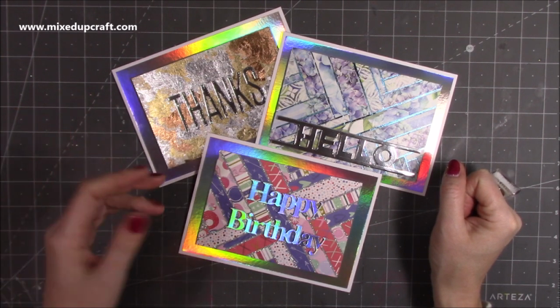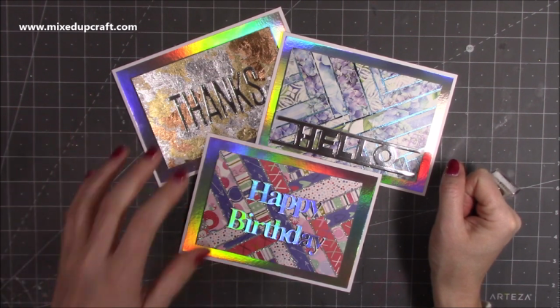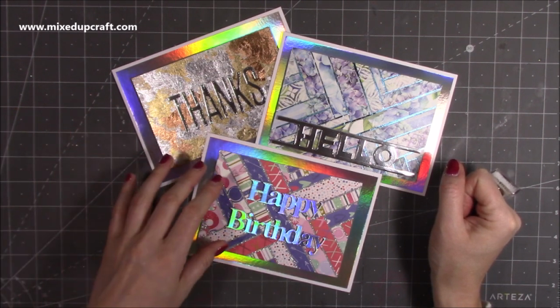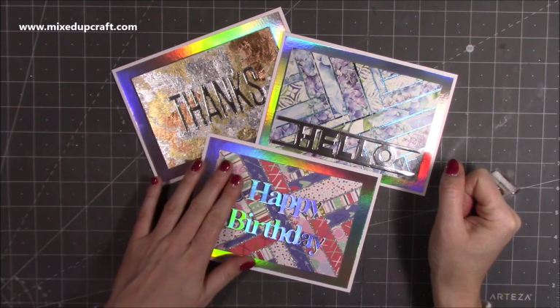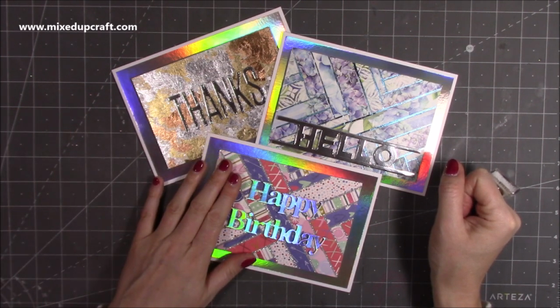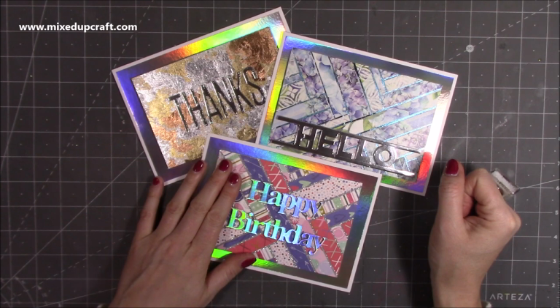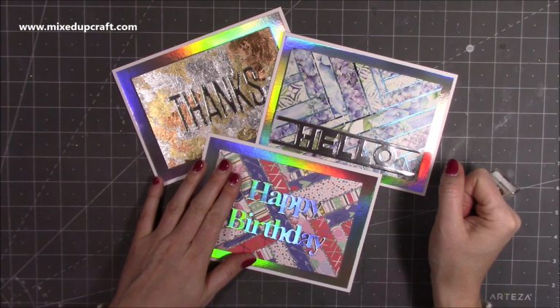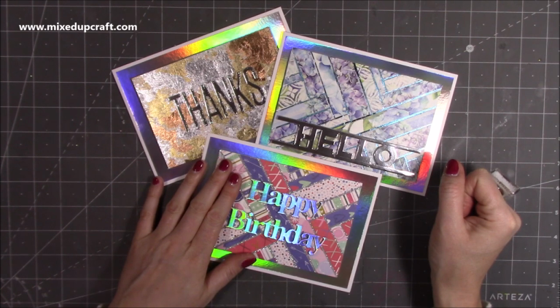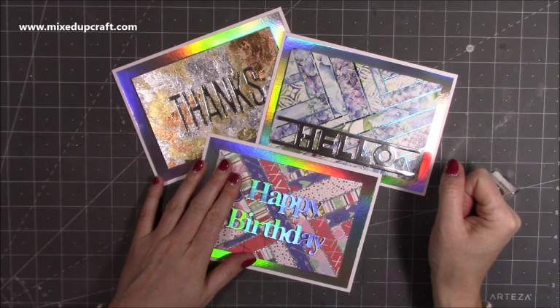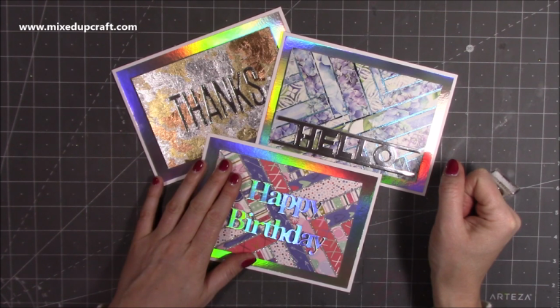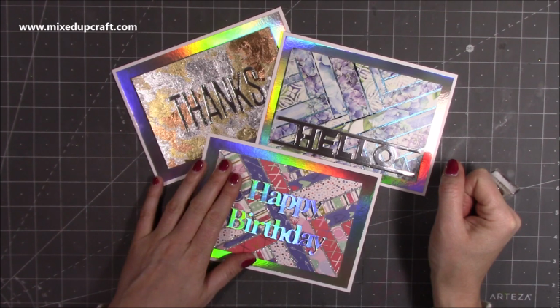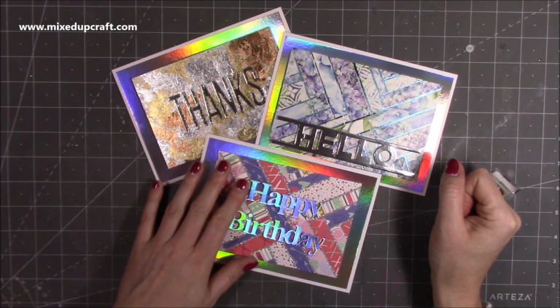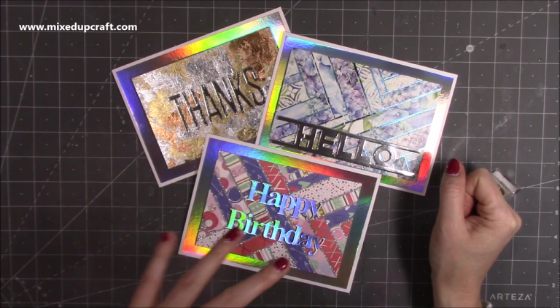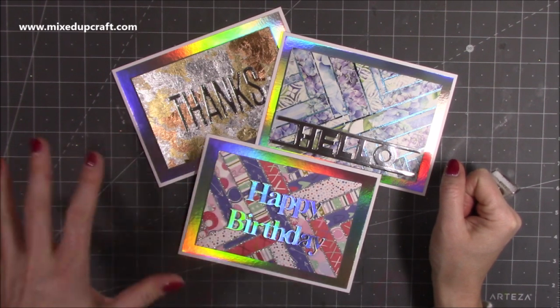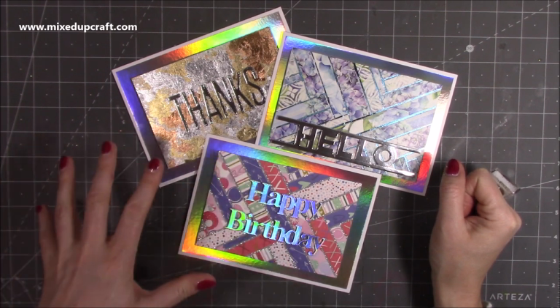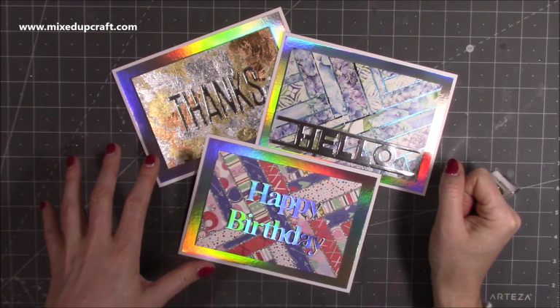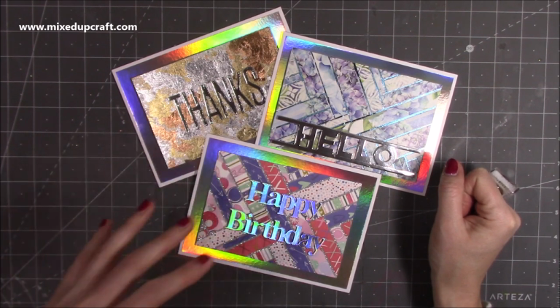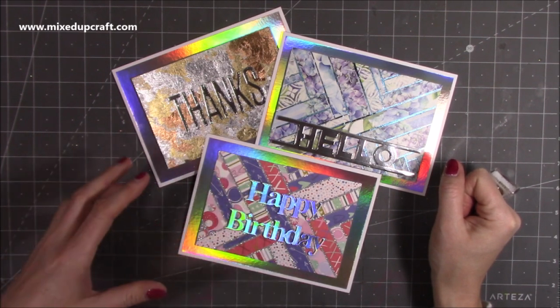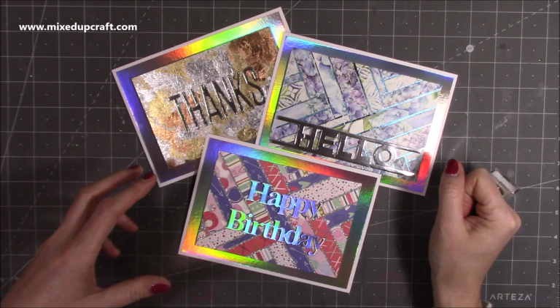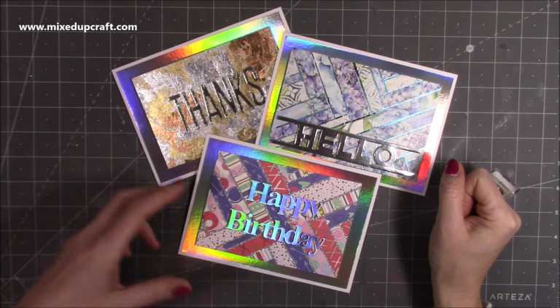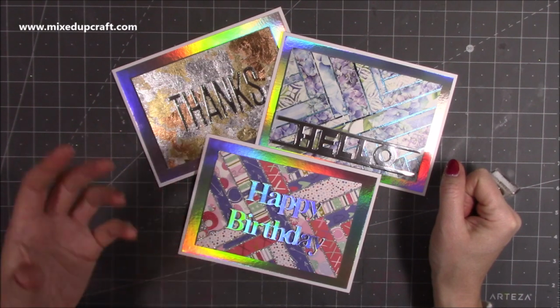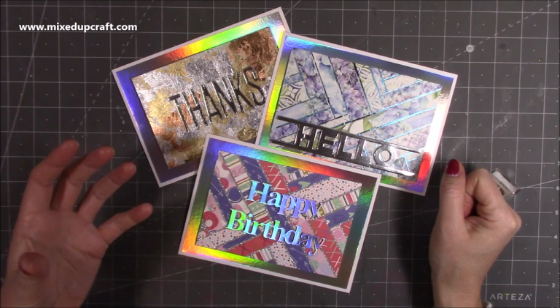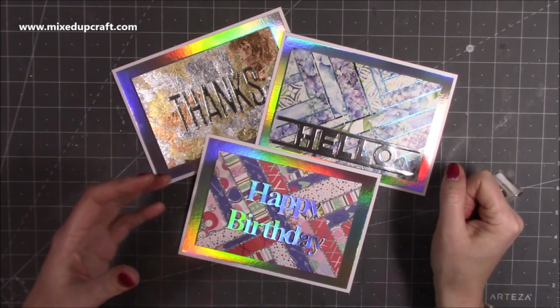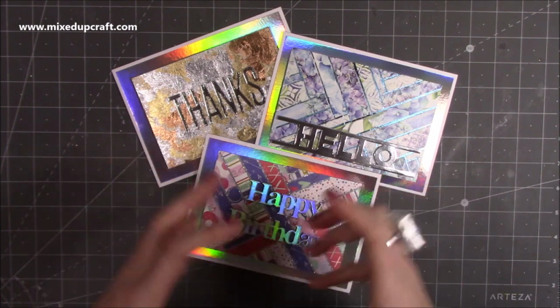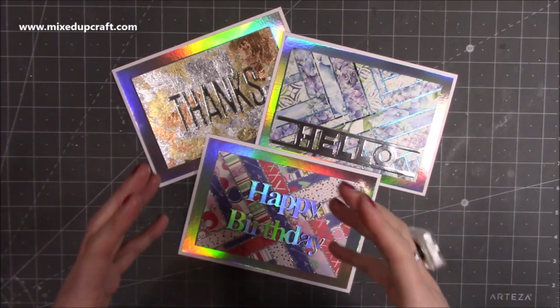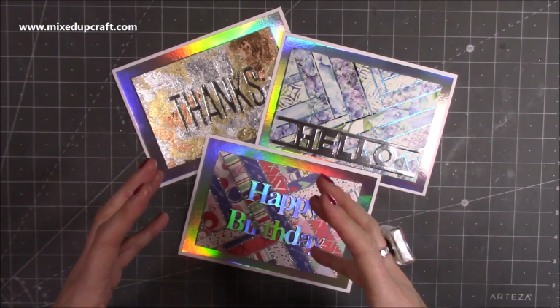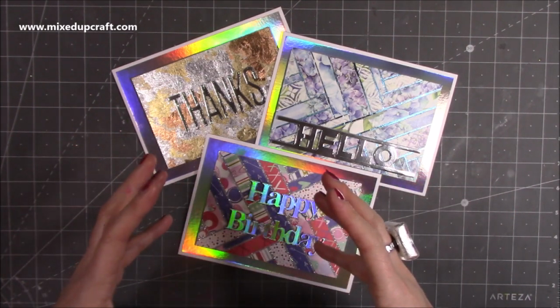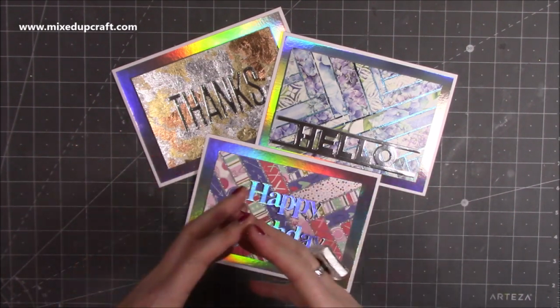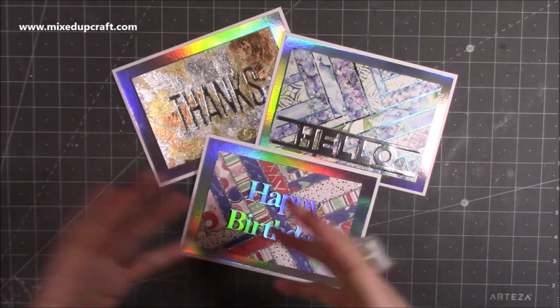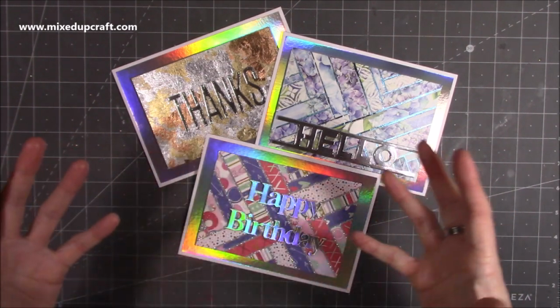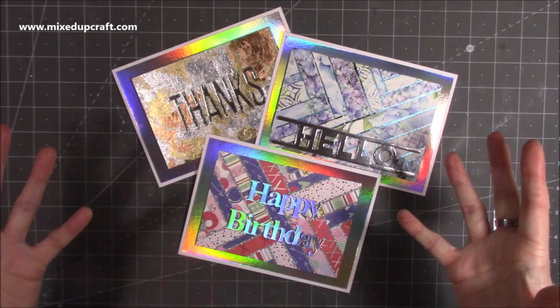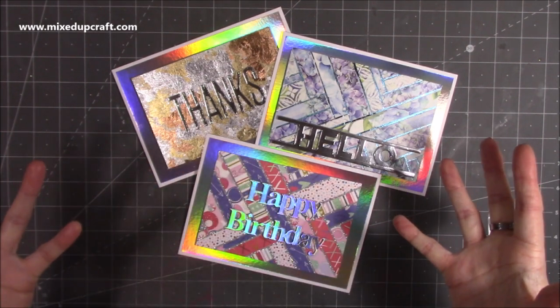I have done the herringbone technique in a video before — I think it was about two years ago now — and lots of you enjoy this technique. It's a really fun way to use up your scraps so you can get the most out of your paper pads and basically not waste any of it.